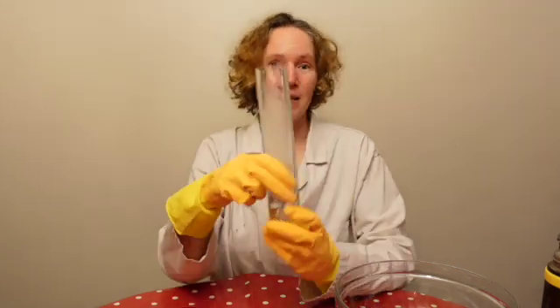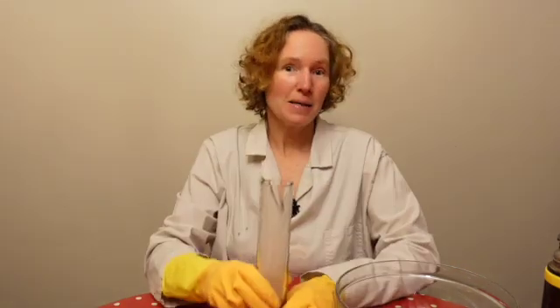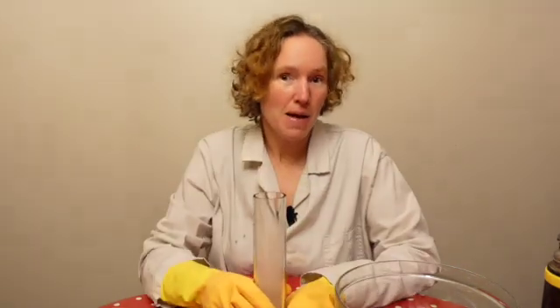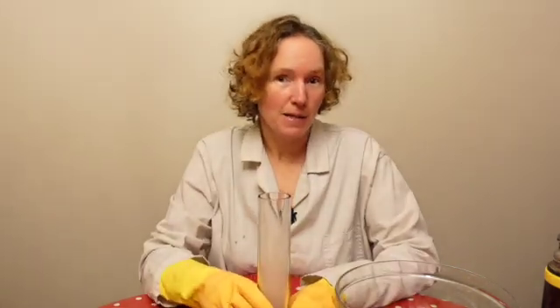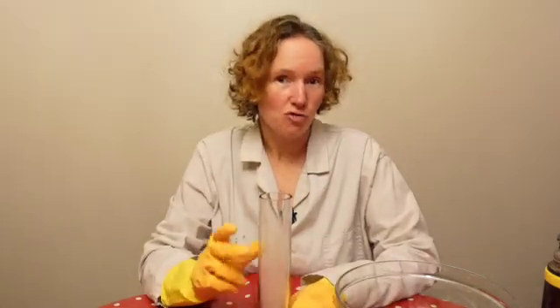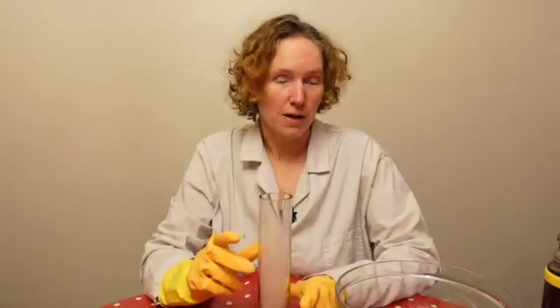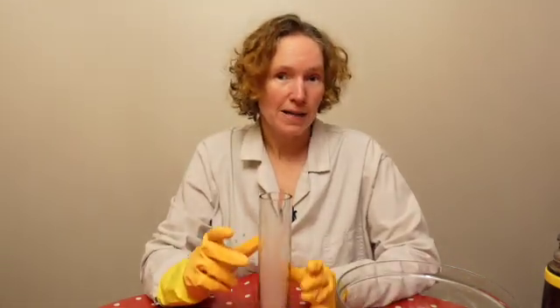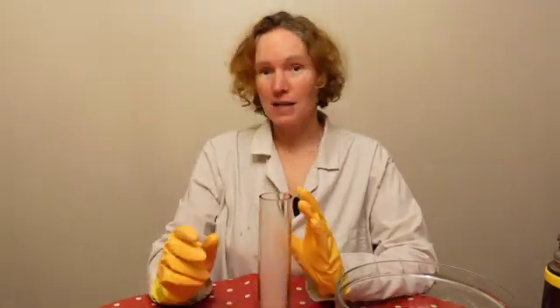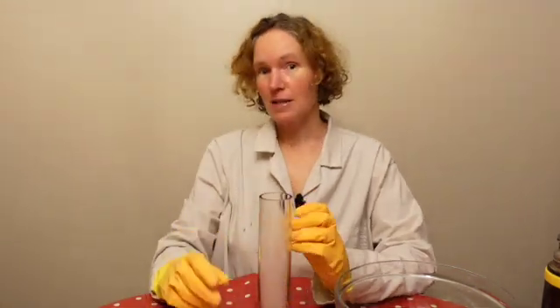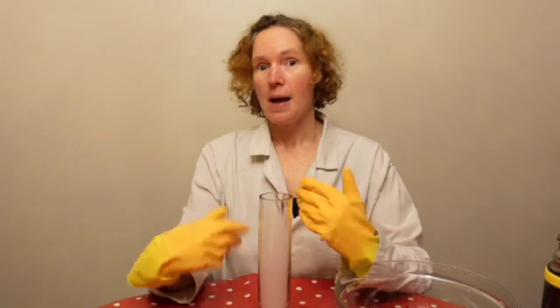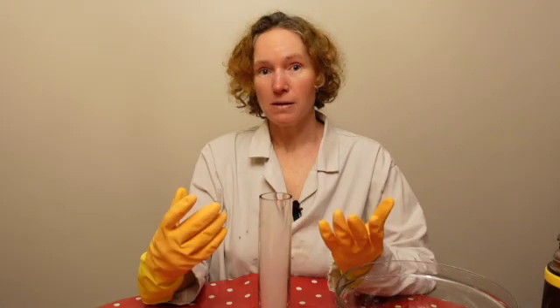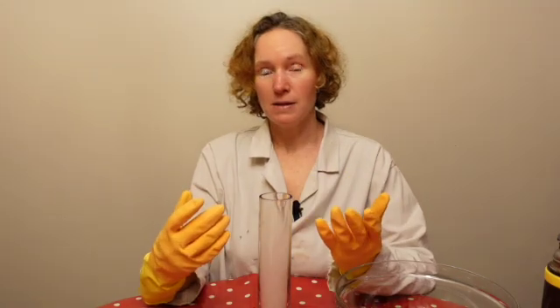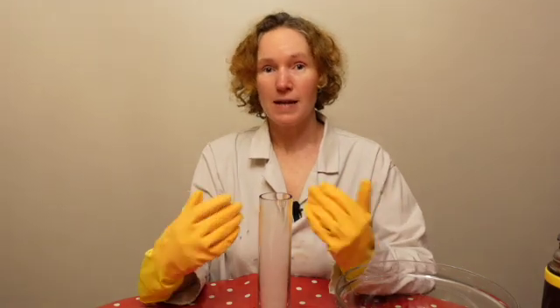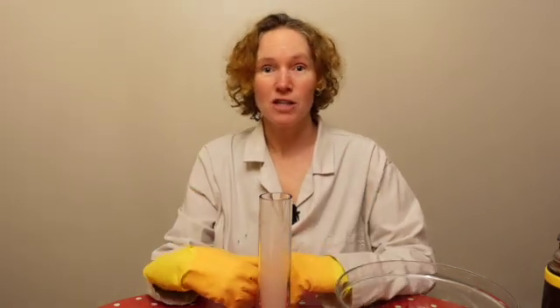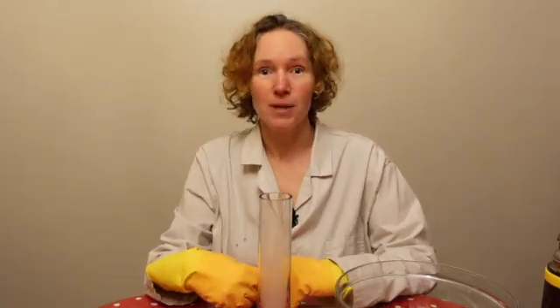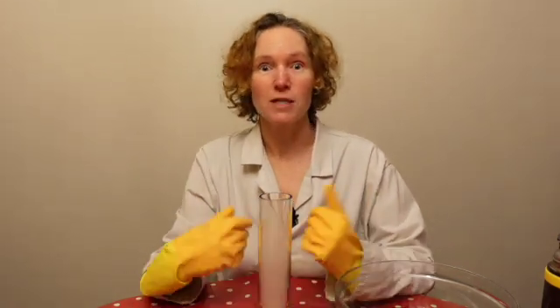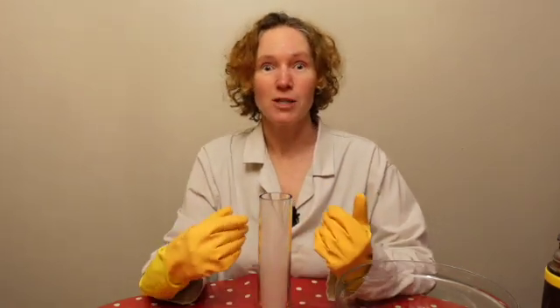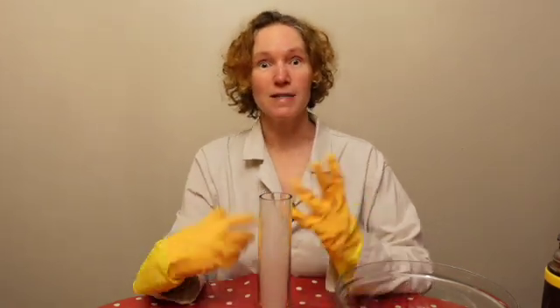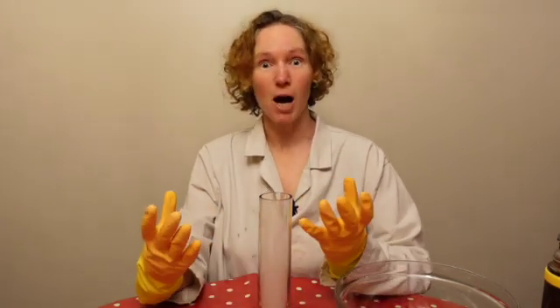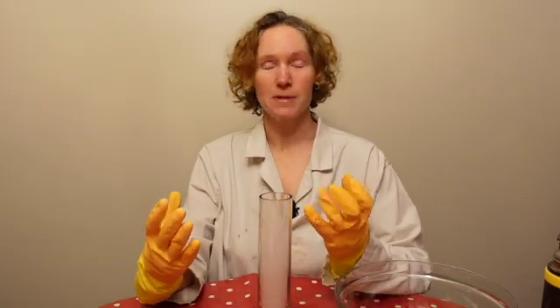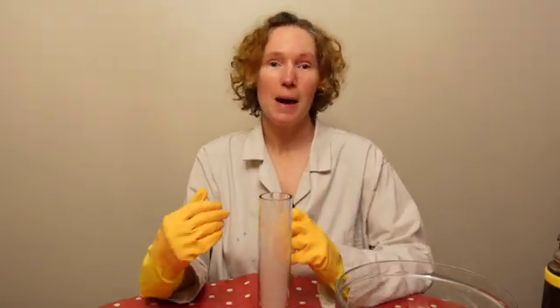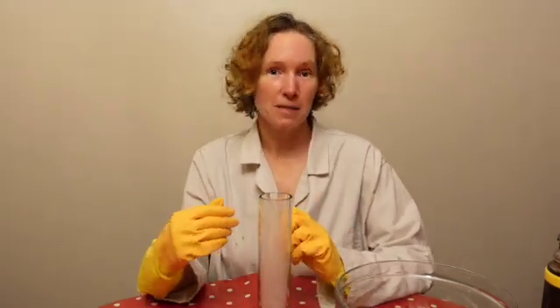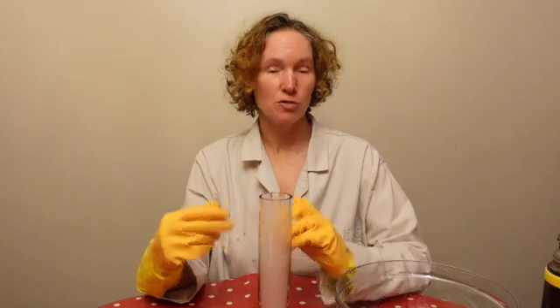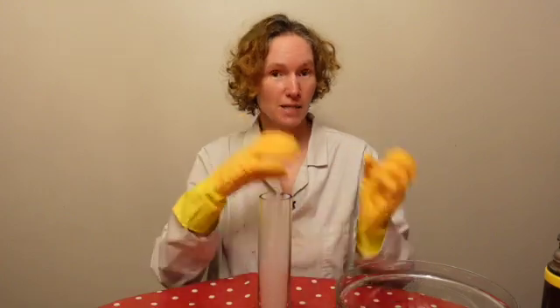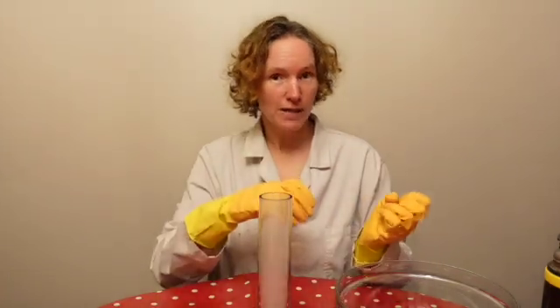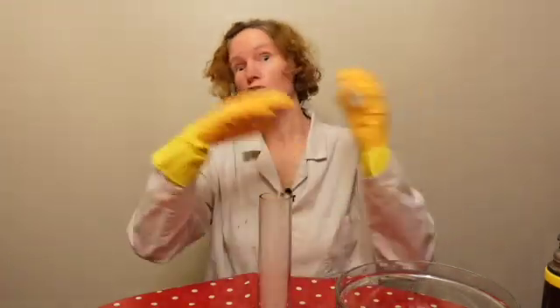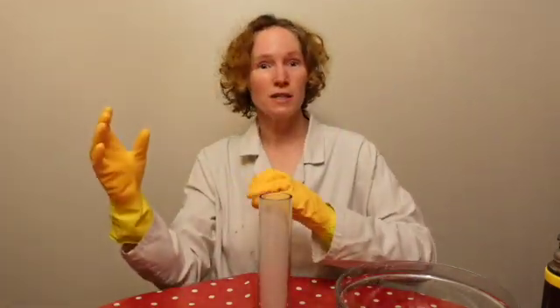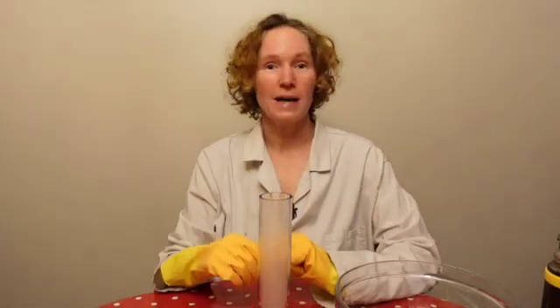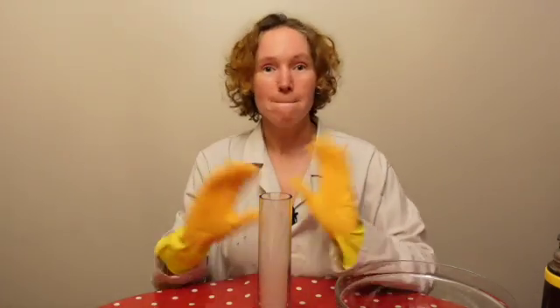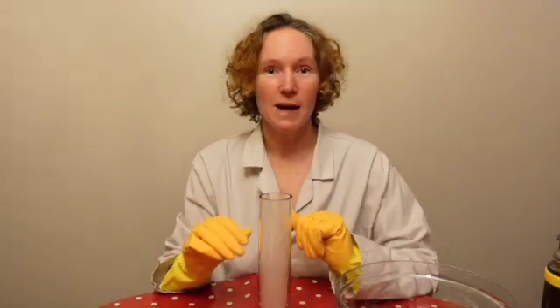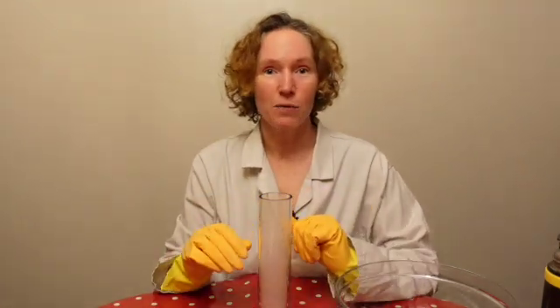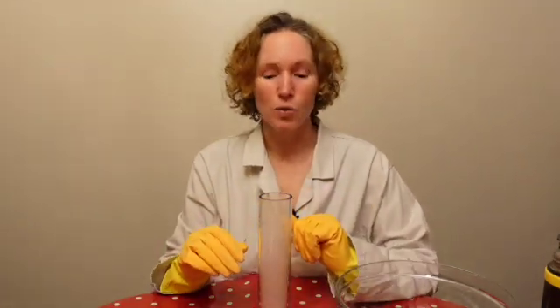And that's the amazing thing about dry ice — it doesn't melt. It actually does something called sublimation: it sublimes. That means that it goes from being a solid straight into being a gas, missing out the liquid altogether.